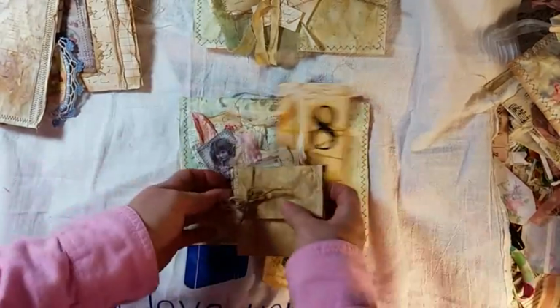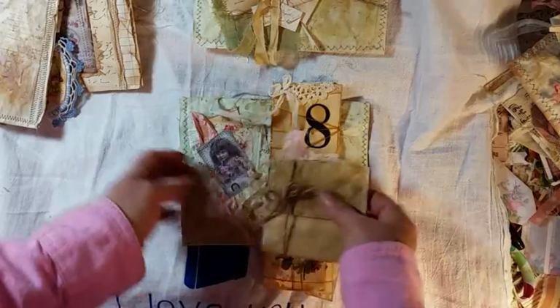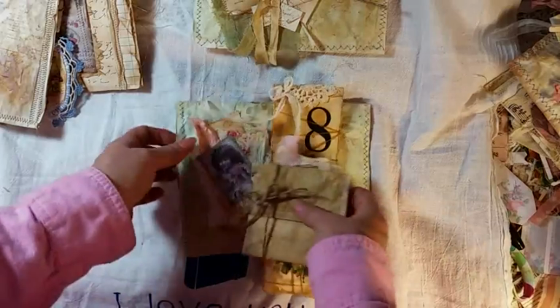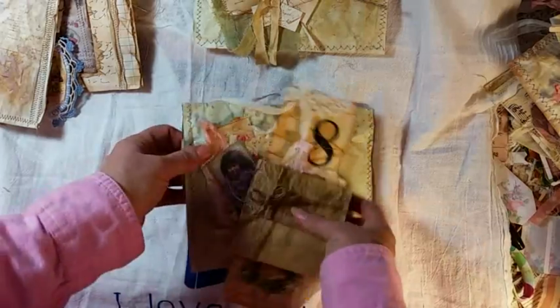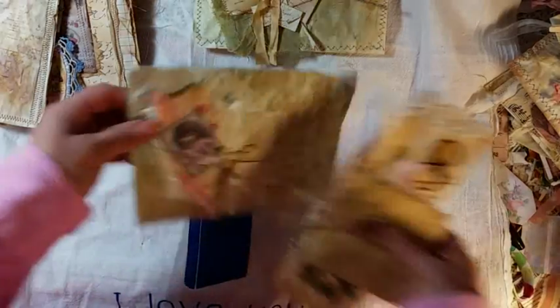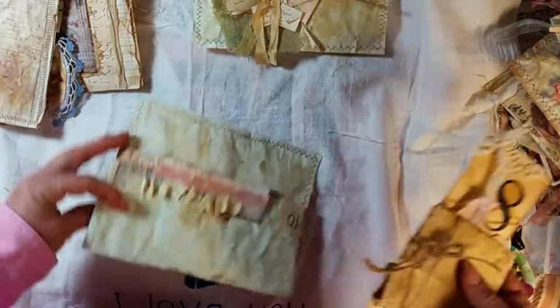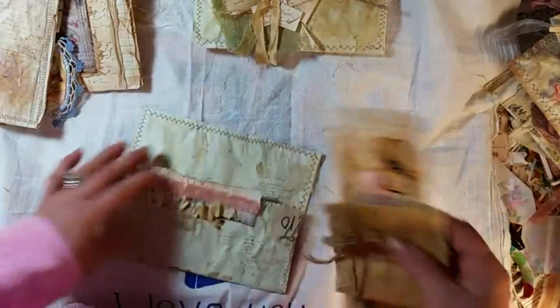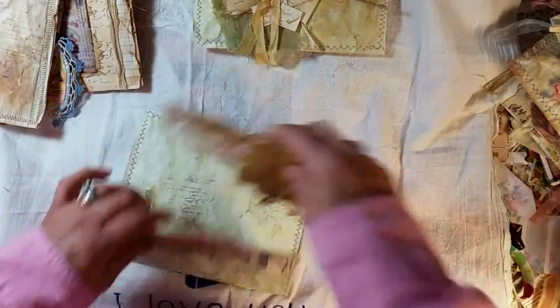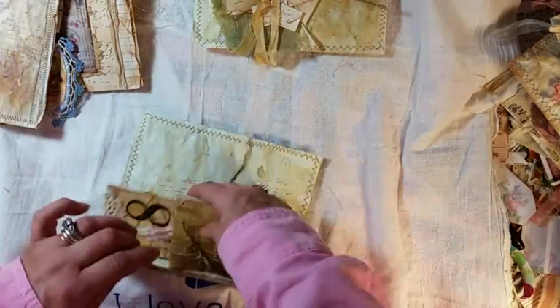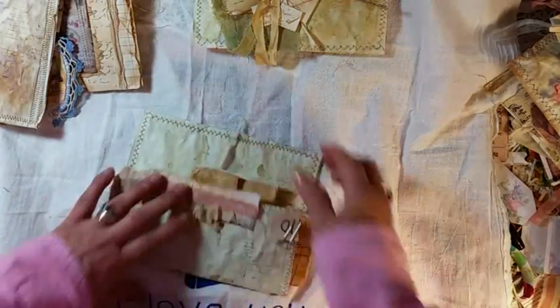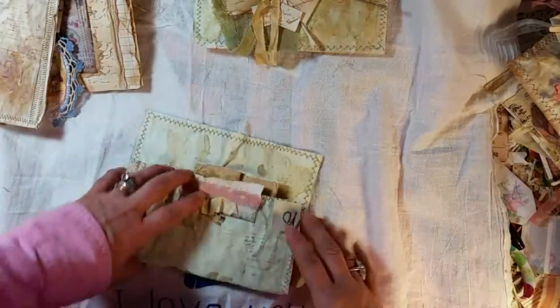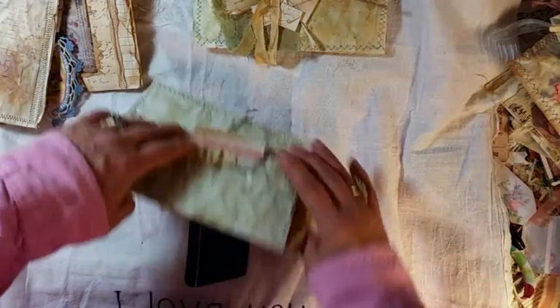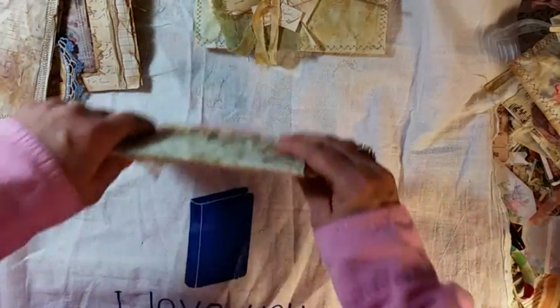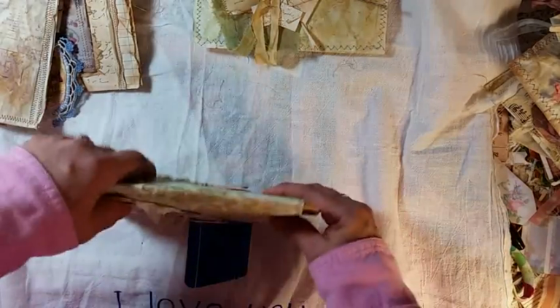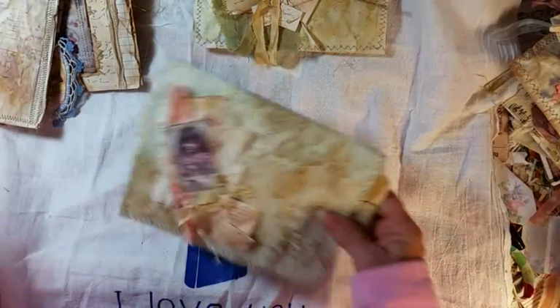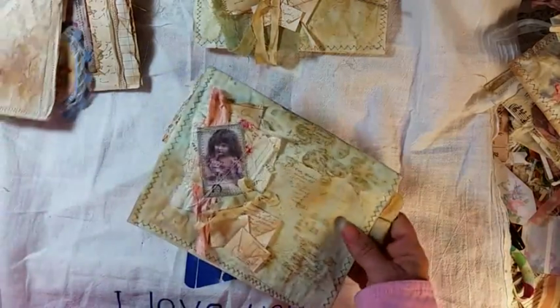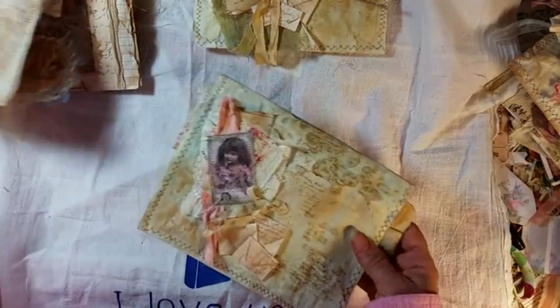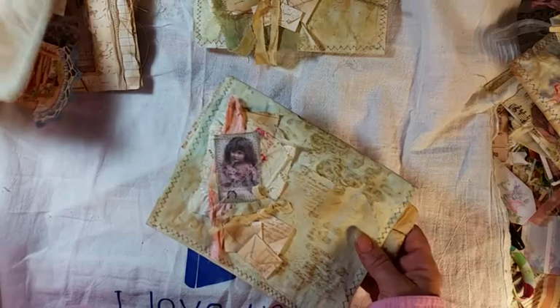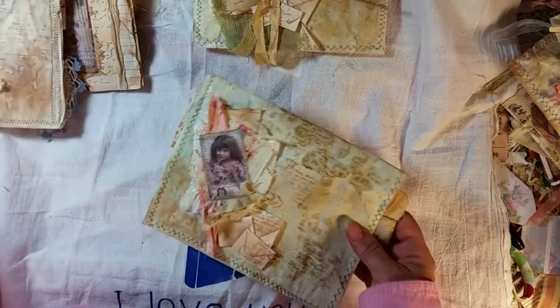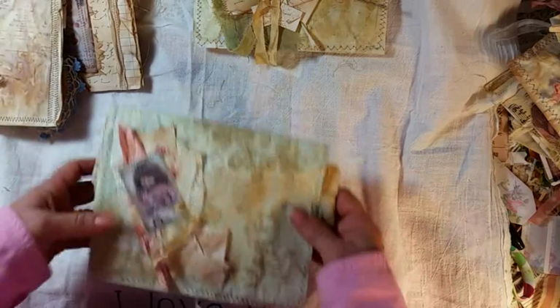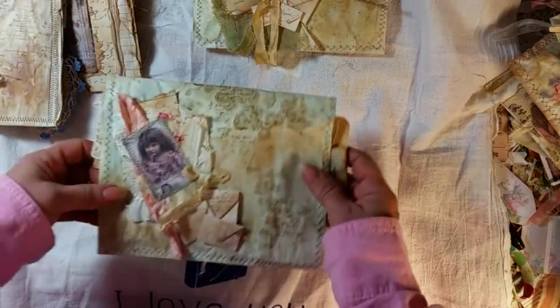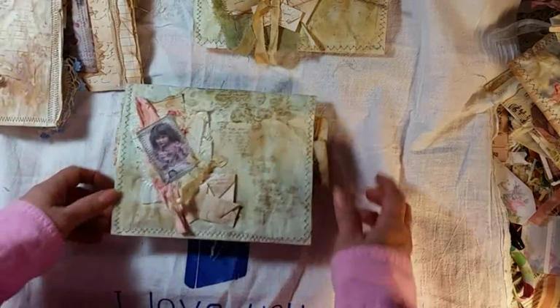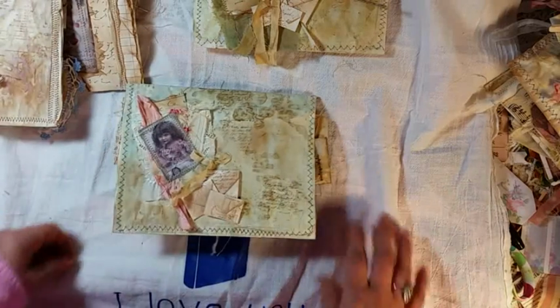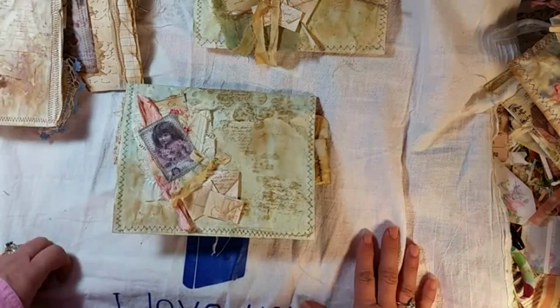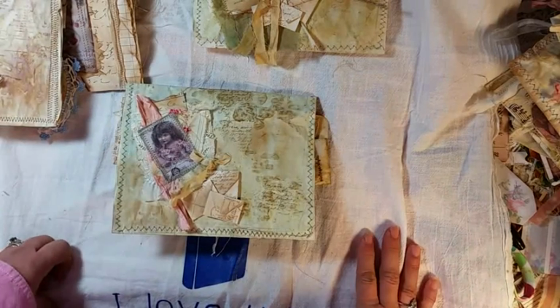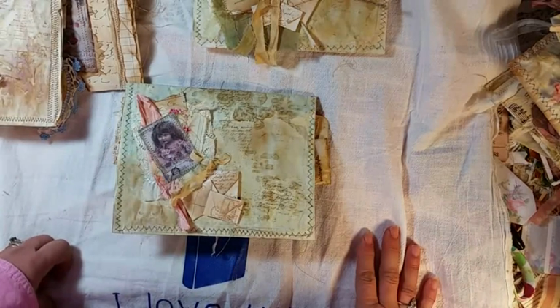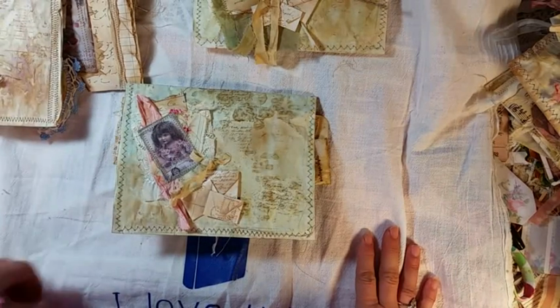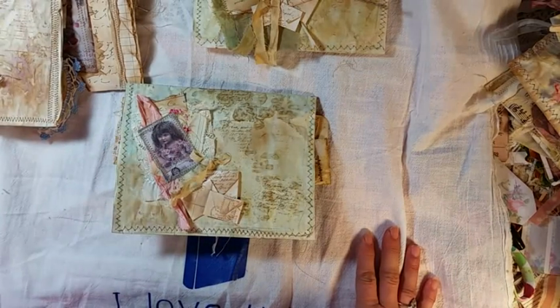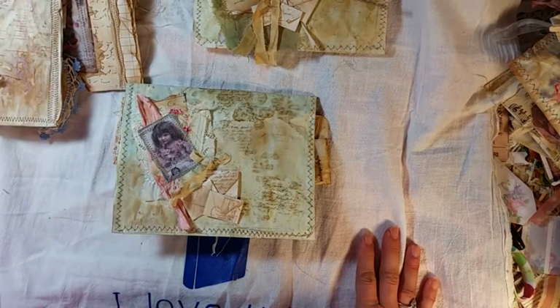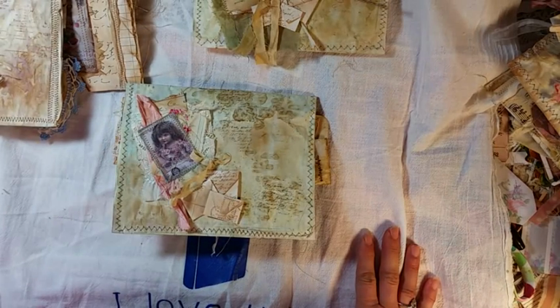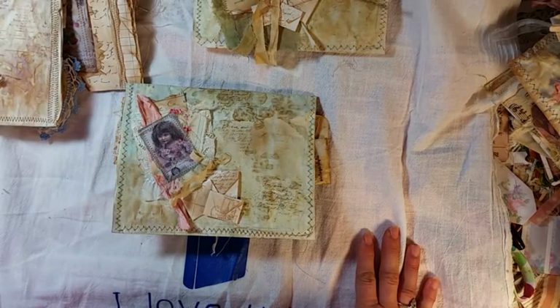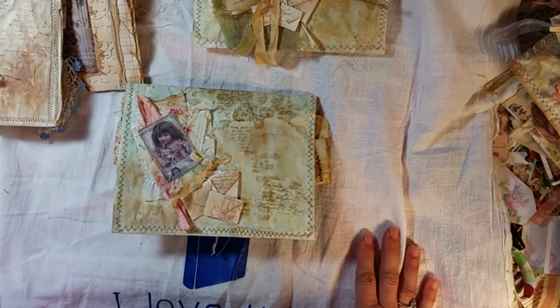These are all listed in my Etsy. This will probably be it for a while because I really need to get going on my journals. Thank you very much. Enjoy the rest of your Sunday and we'll see you soon. Bye.